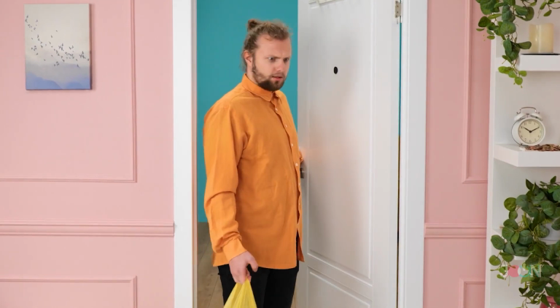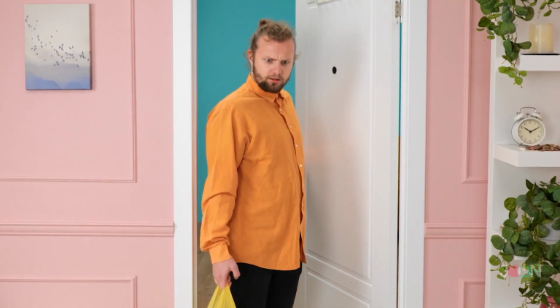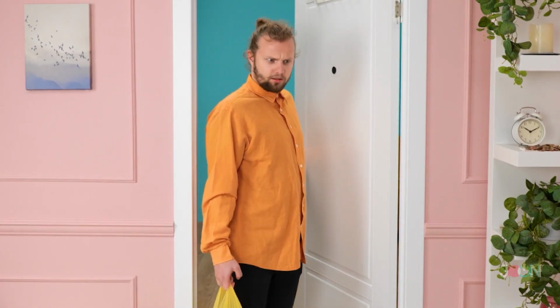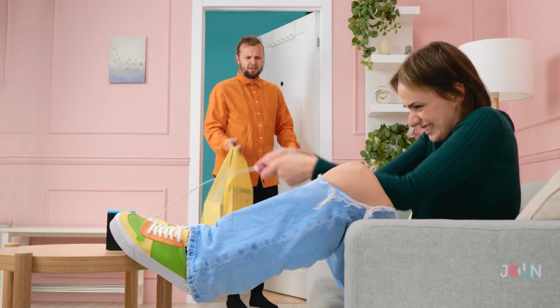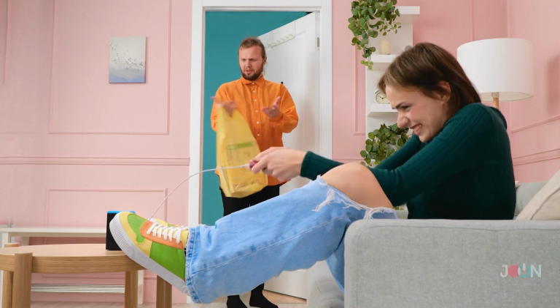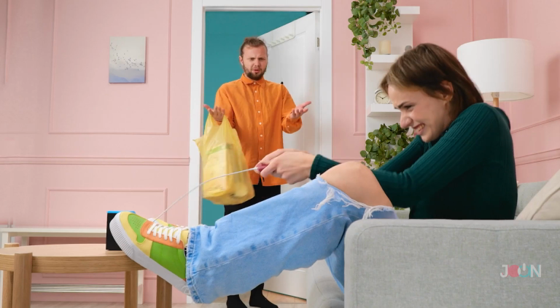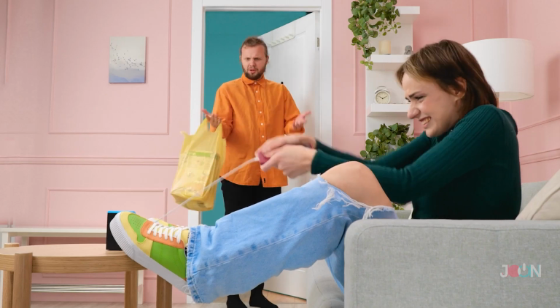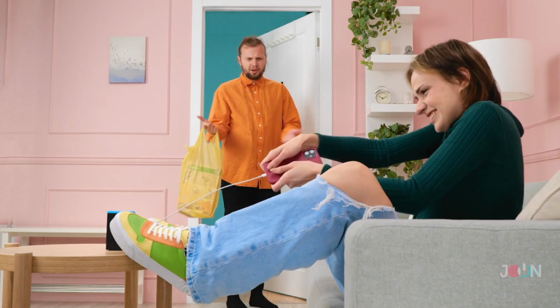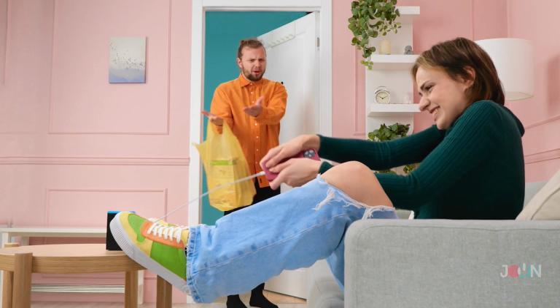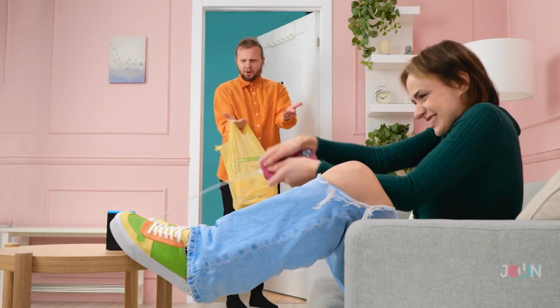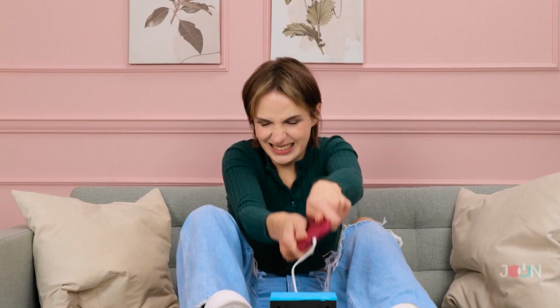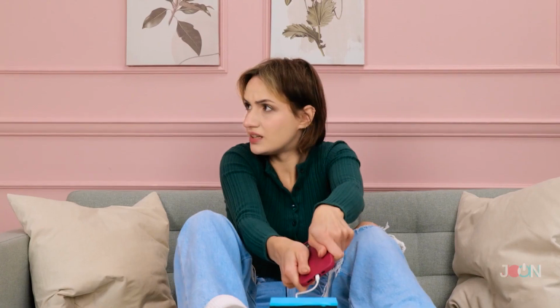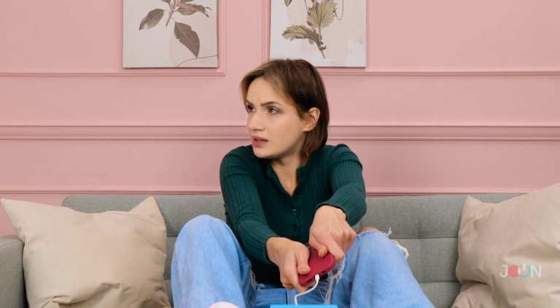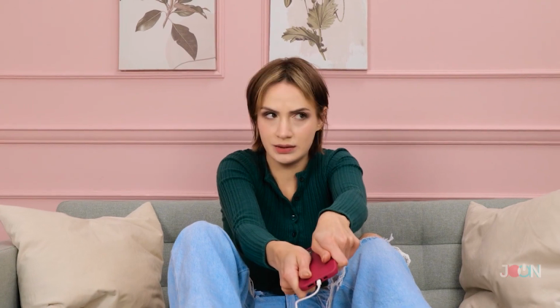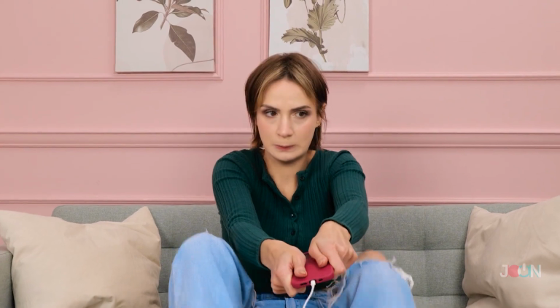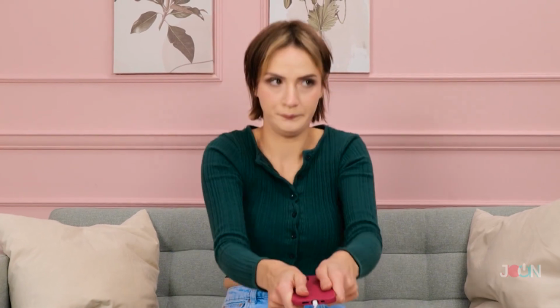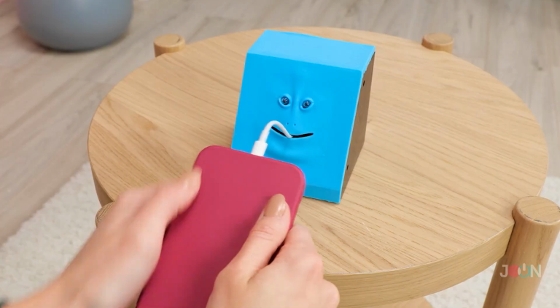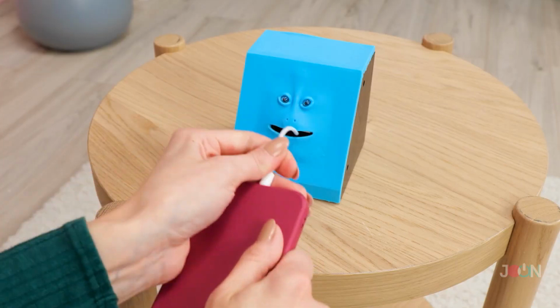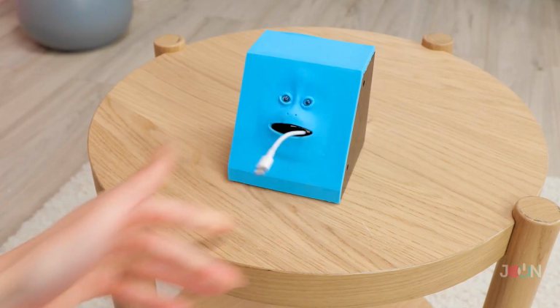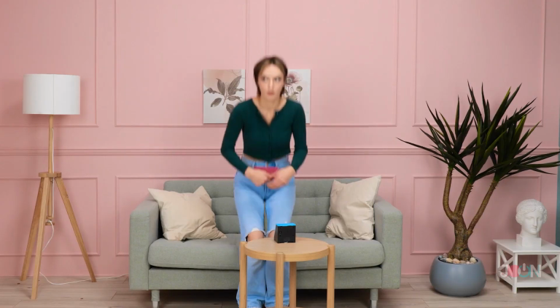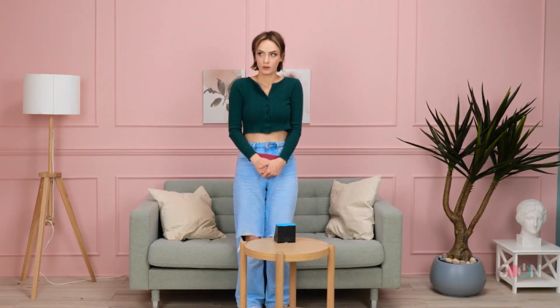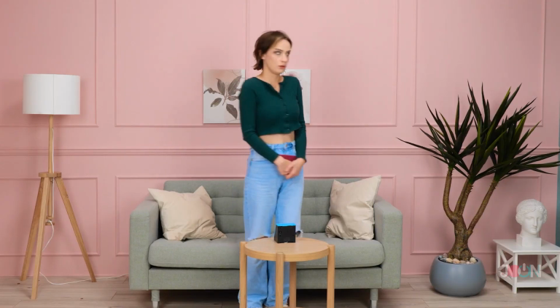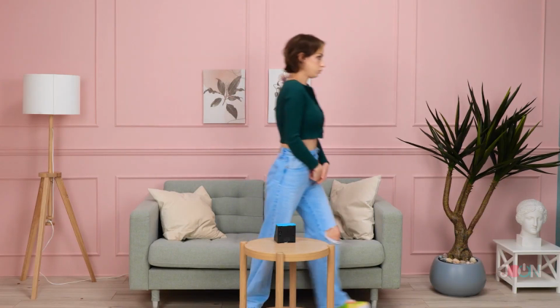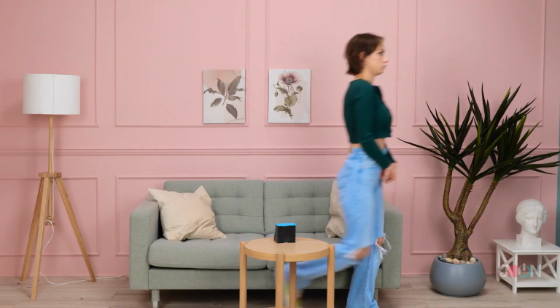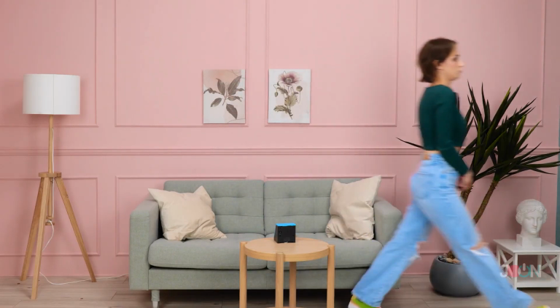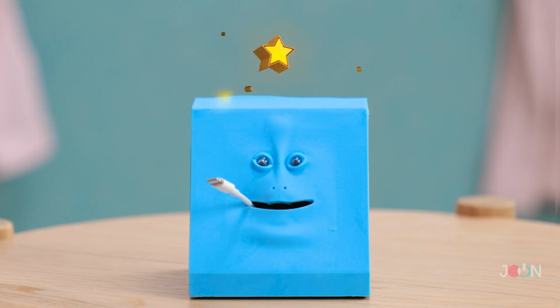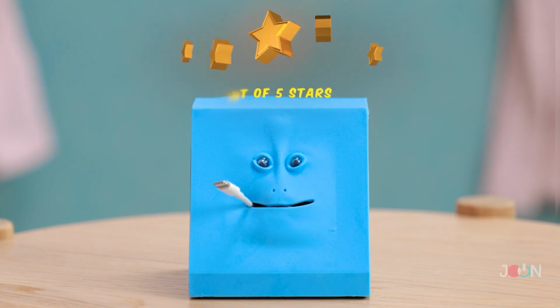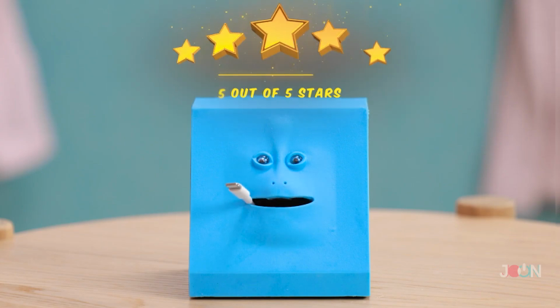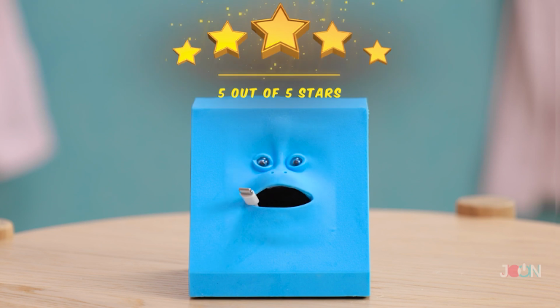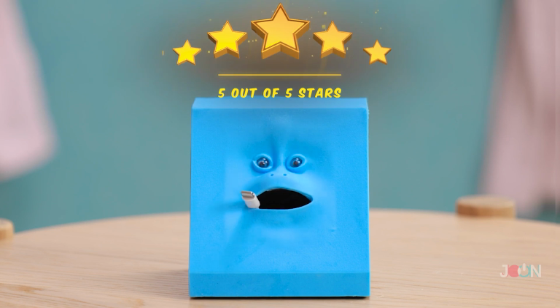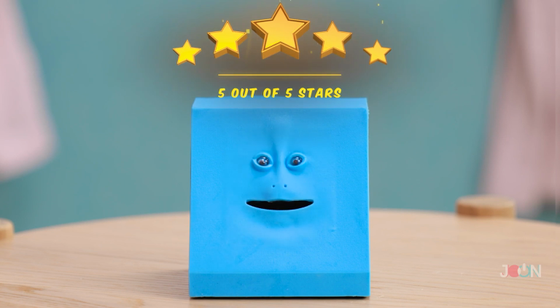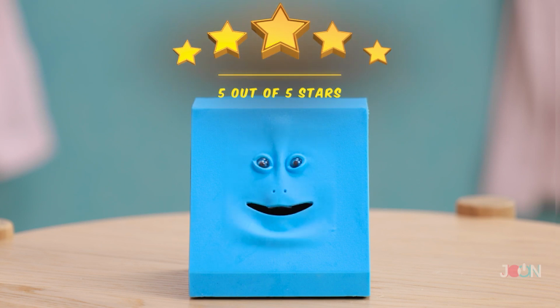Busted! This isn't what it looks like — we can totally explain! We love this fun little money box and give it 5 out of 5 stars!